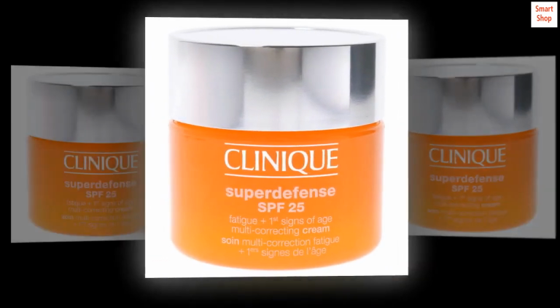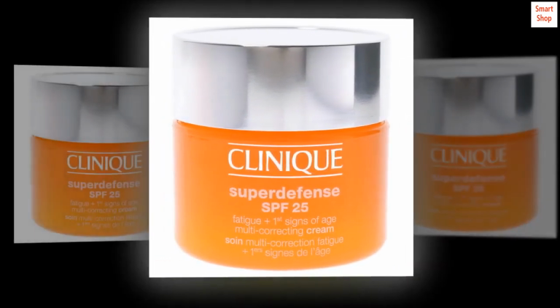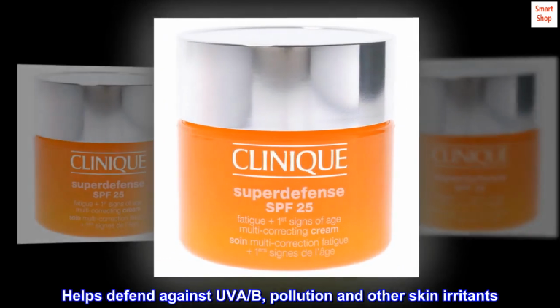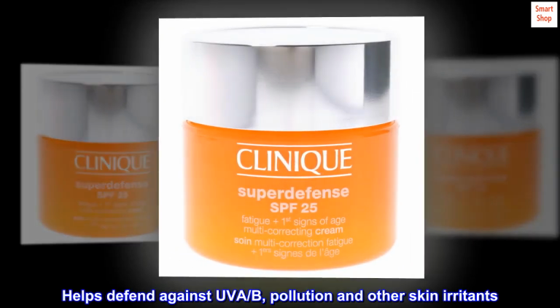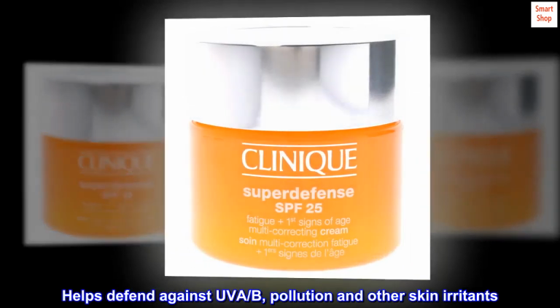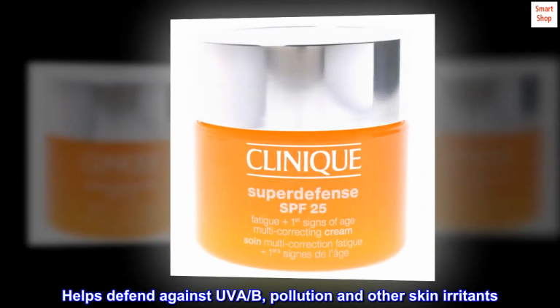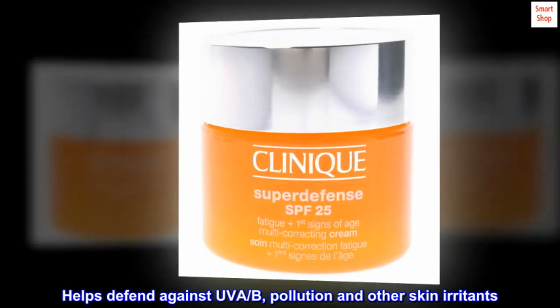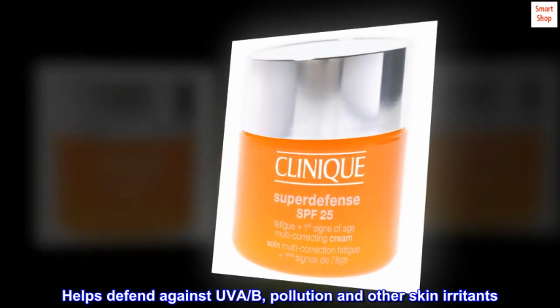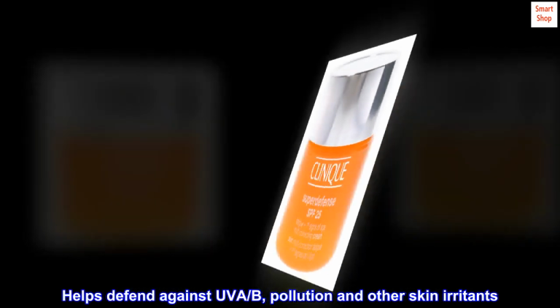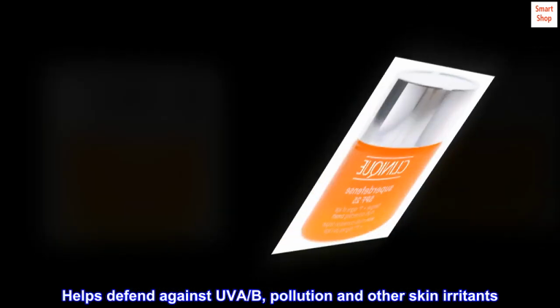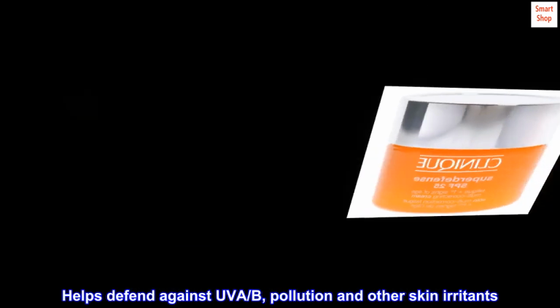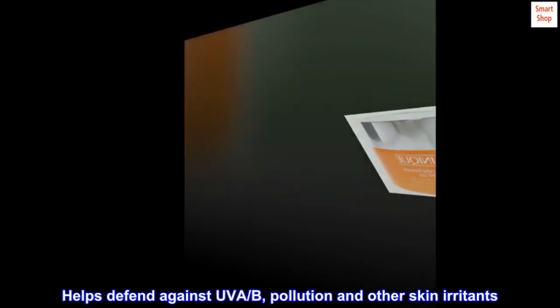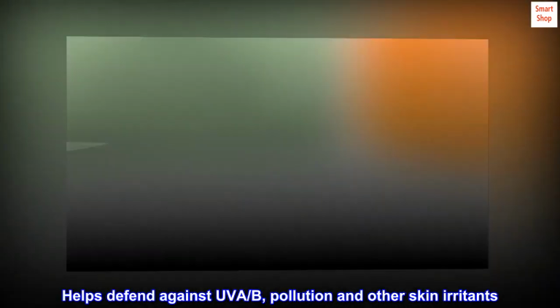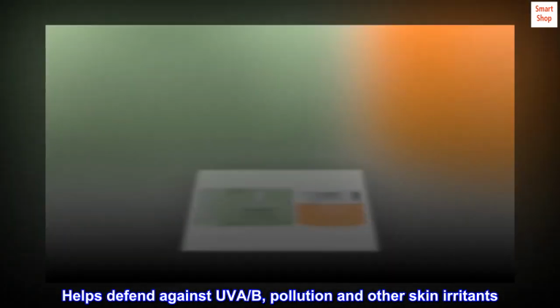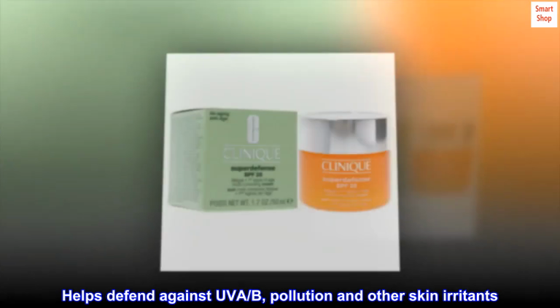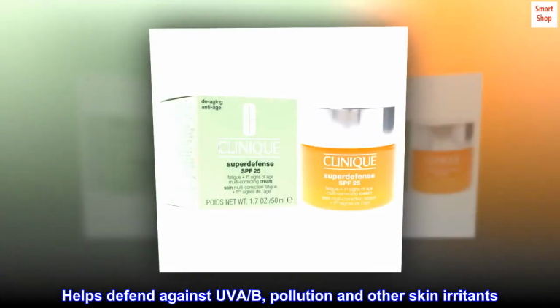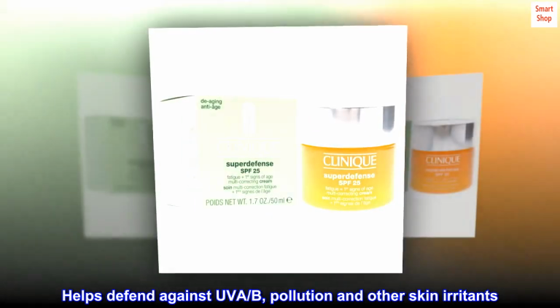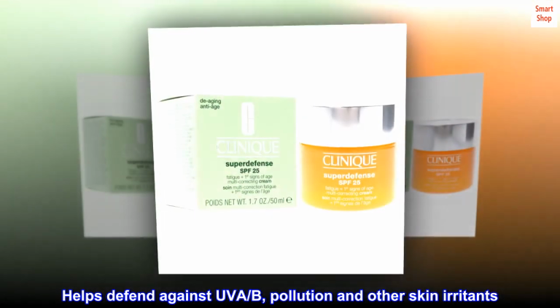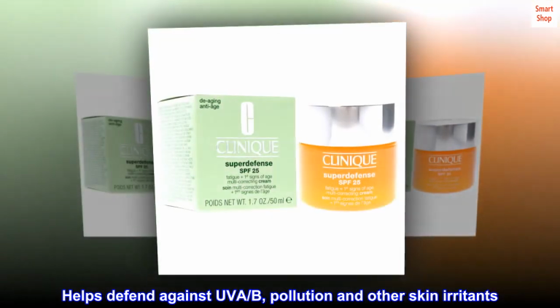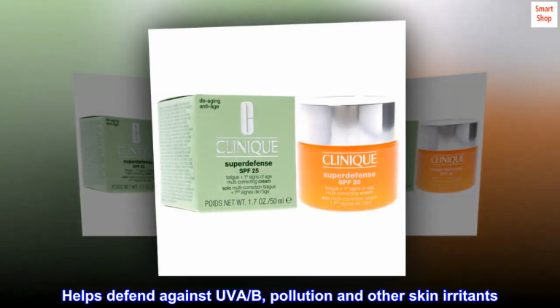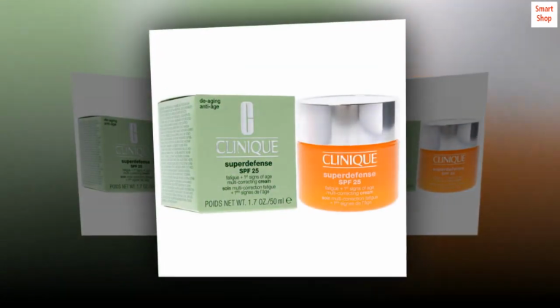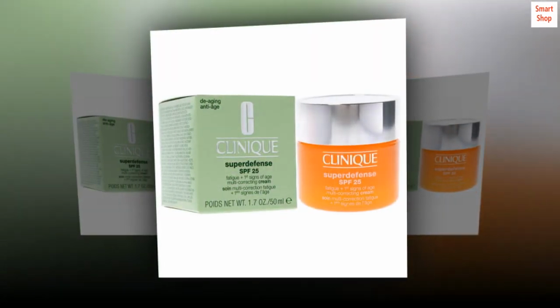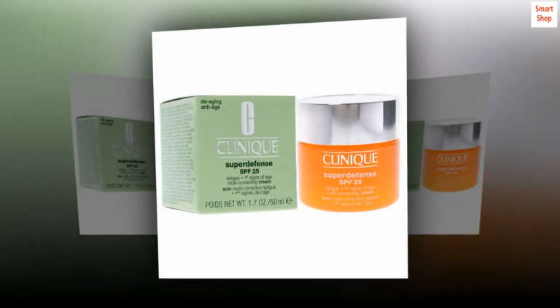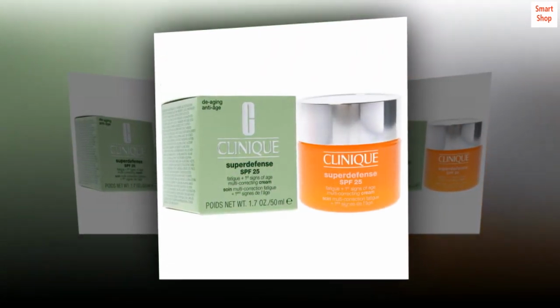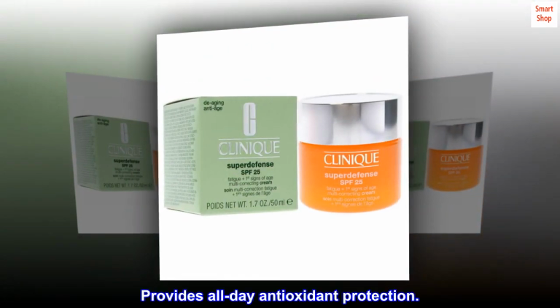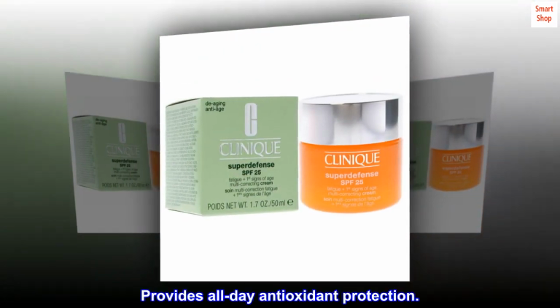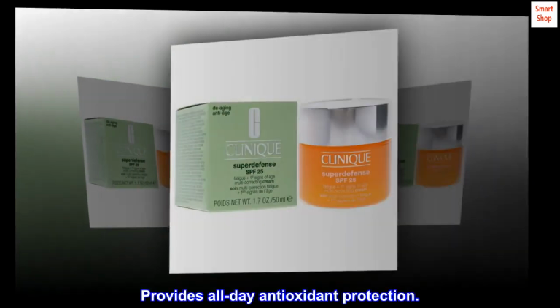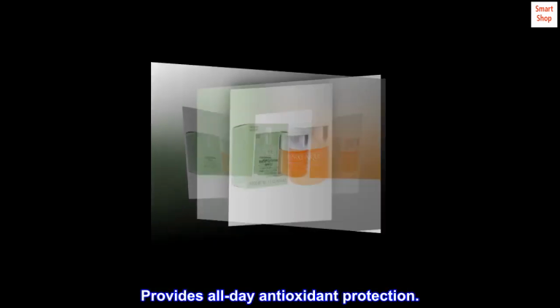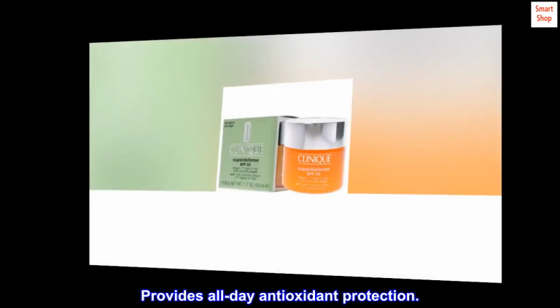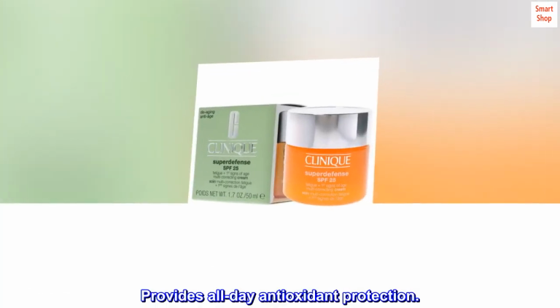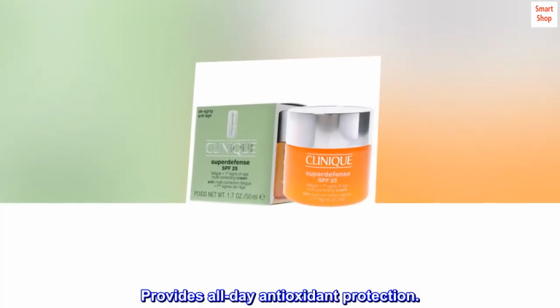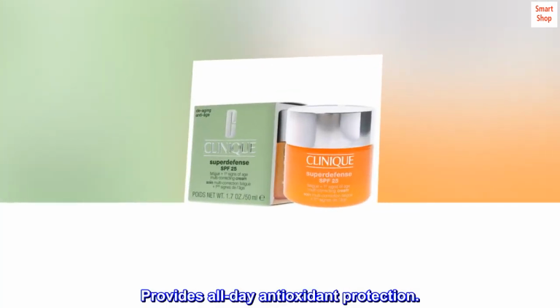Helps defend against UVA, UVB, pollution, and other skin irritants. Provides all-day antioxidant protection.